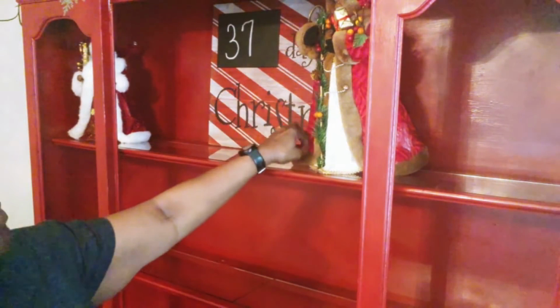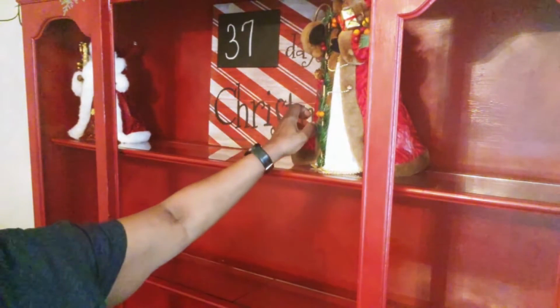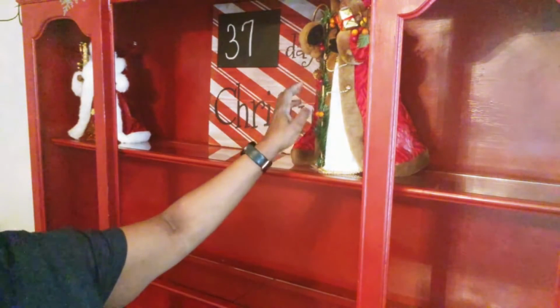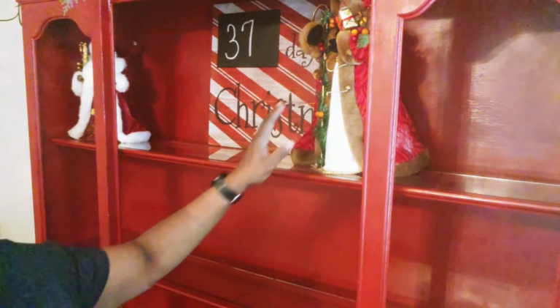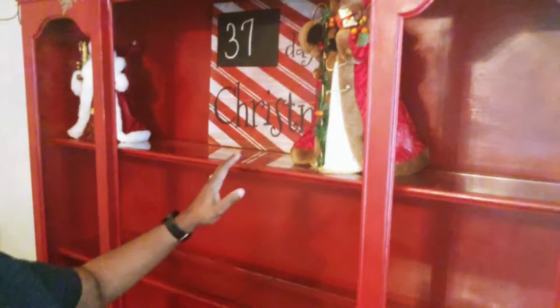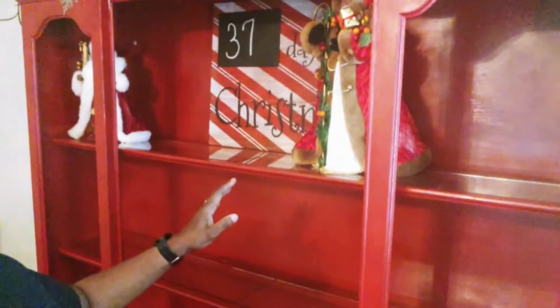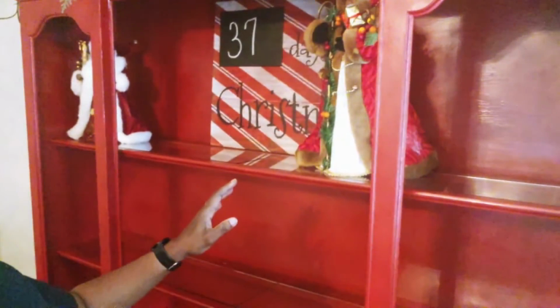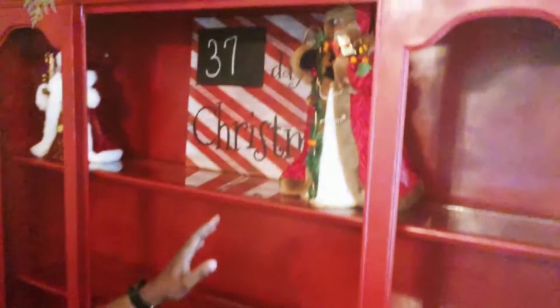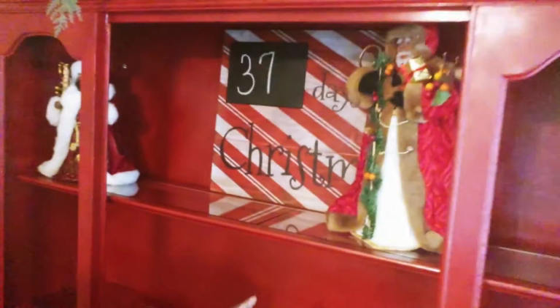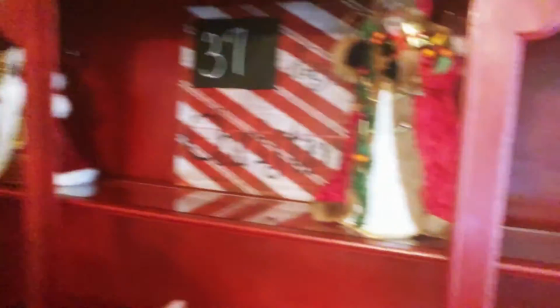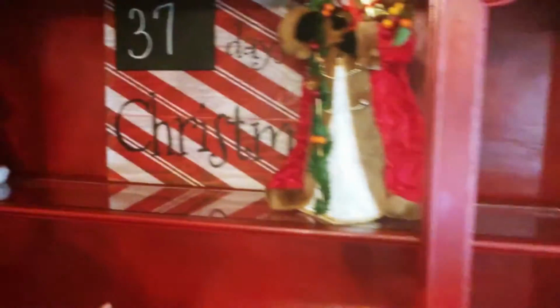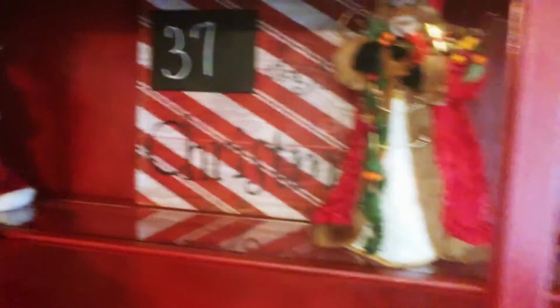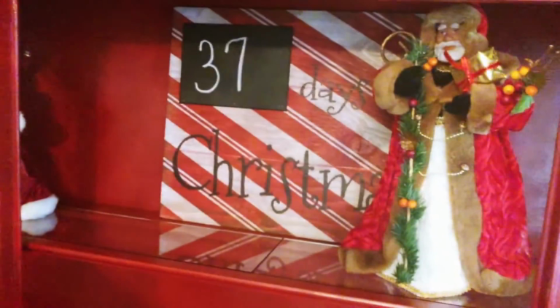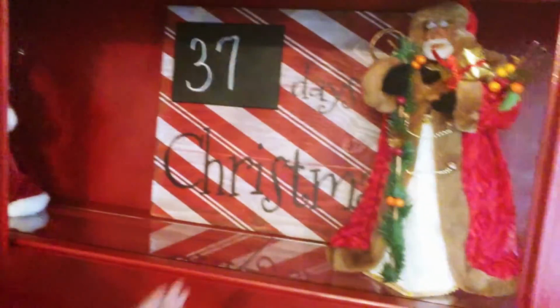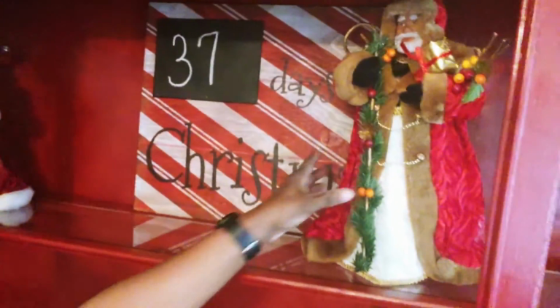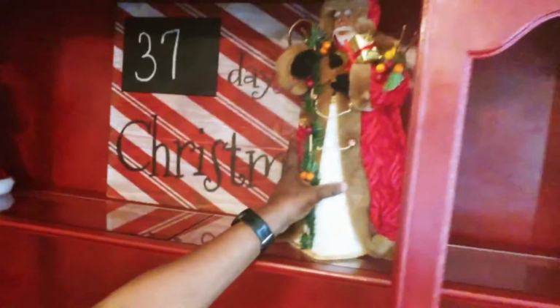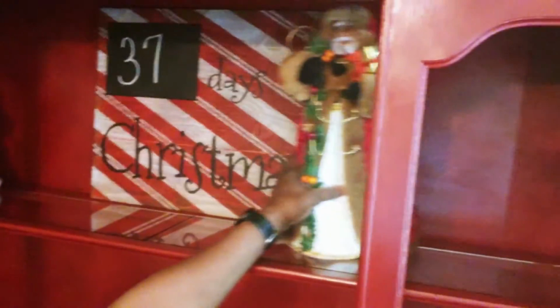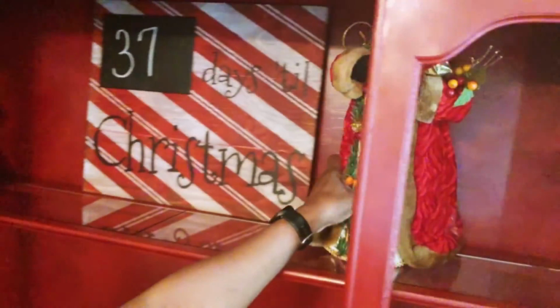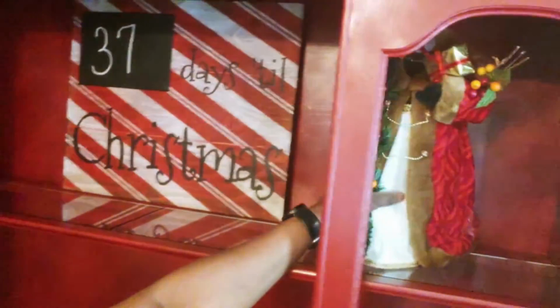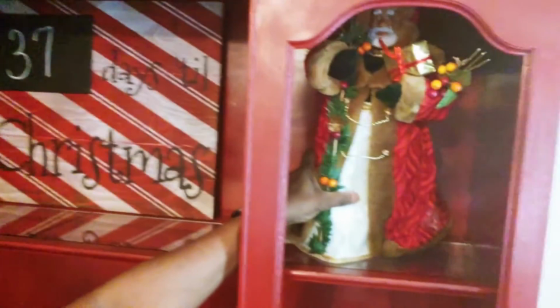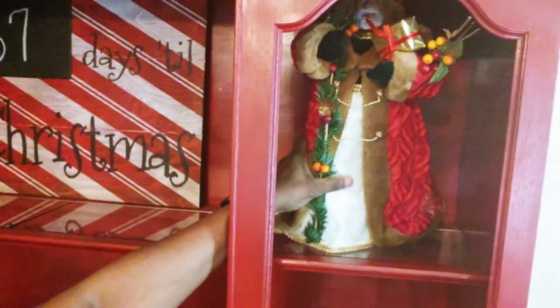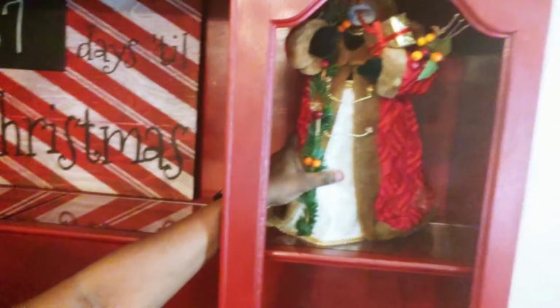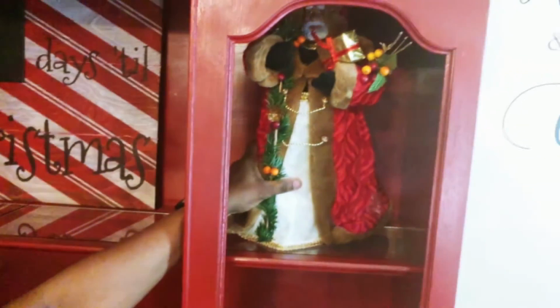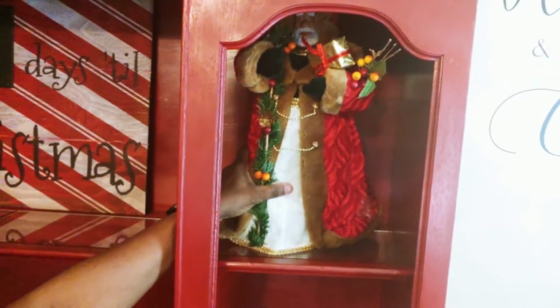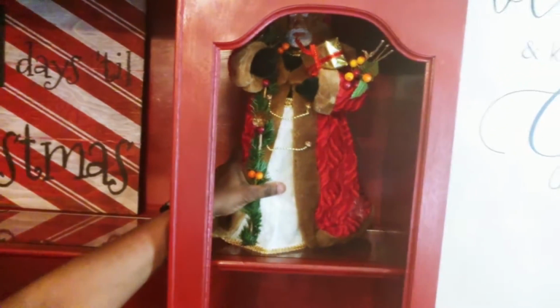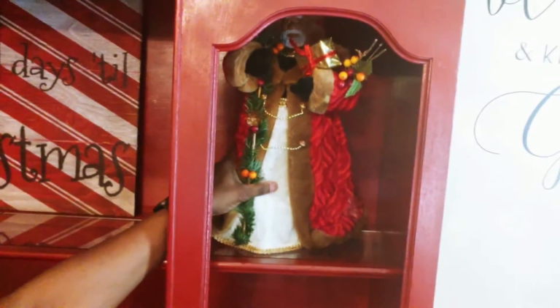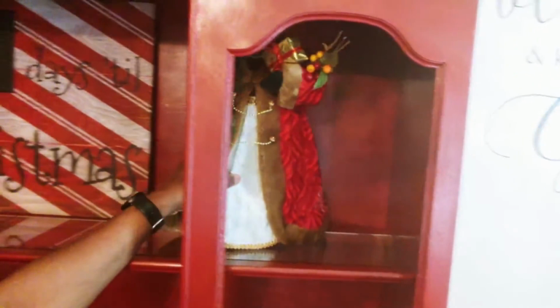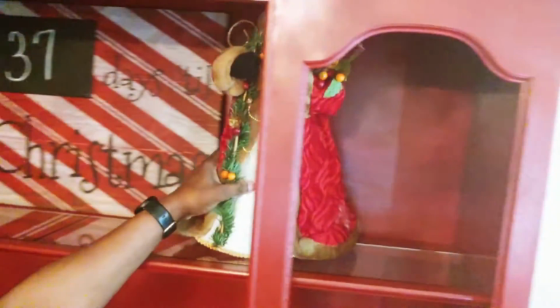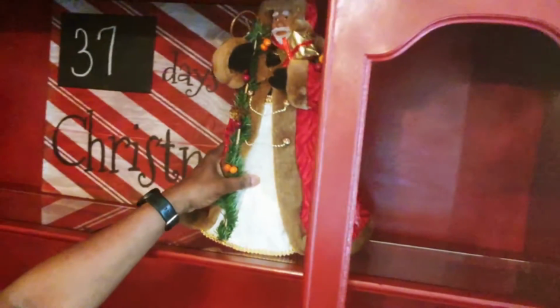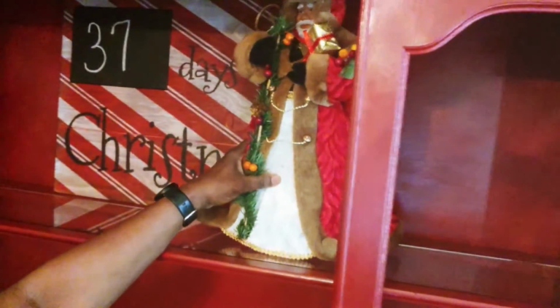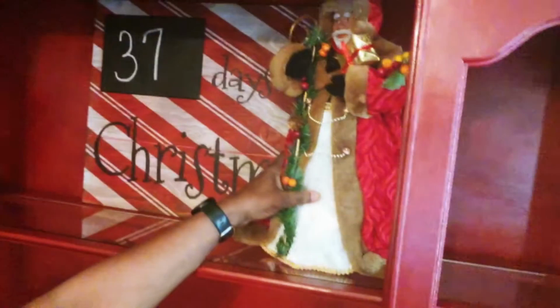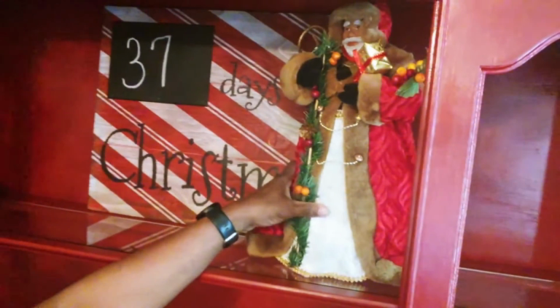I put this tall Santa right here because if I put him over underneath the overhang, then you really can't see his face. That is why I placed him where I did.